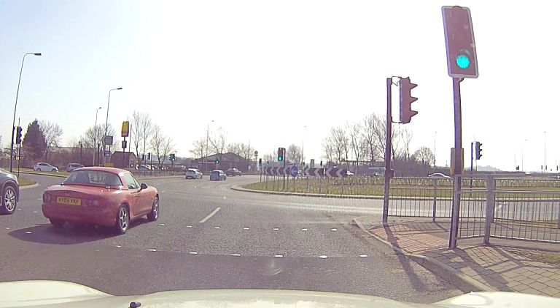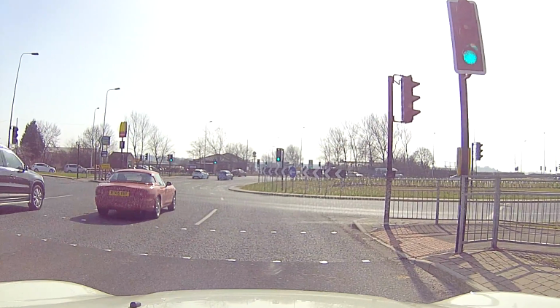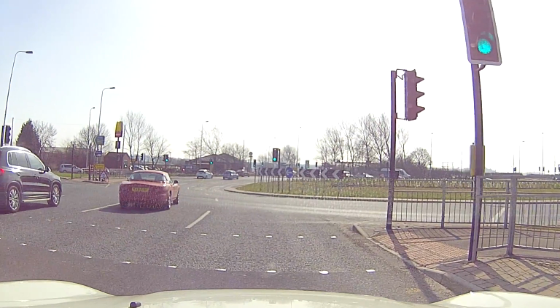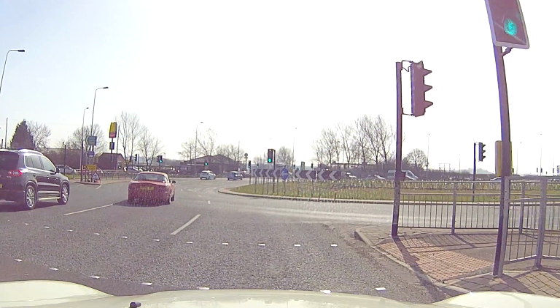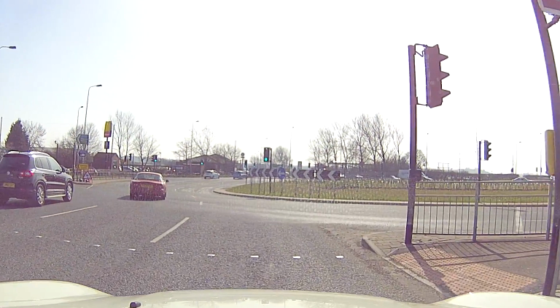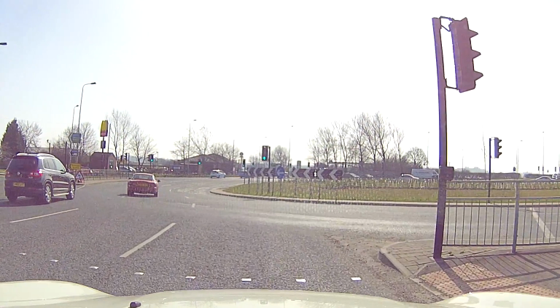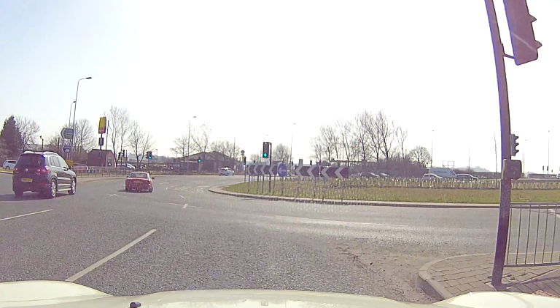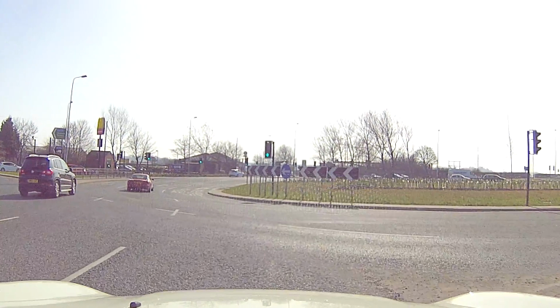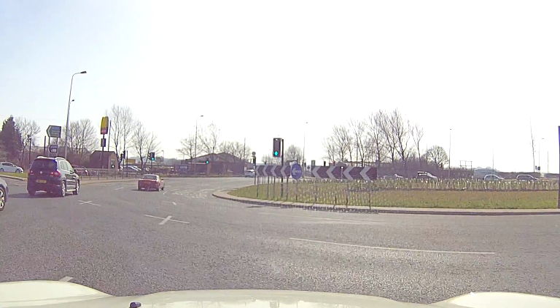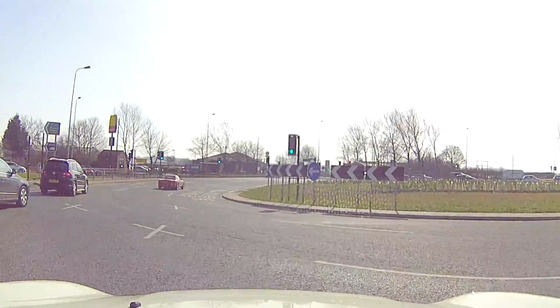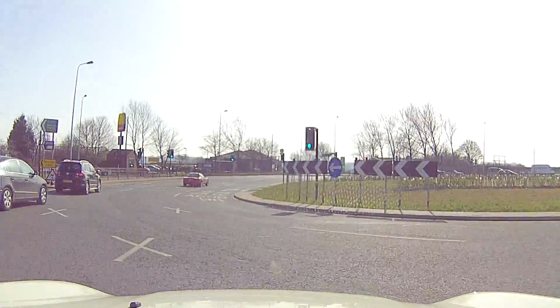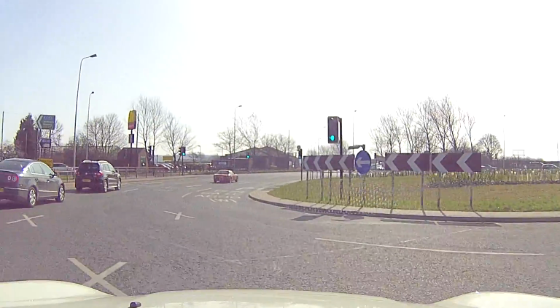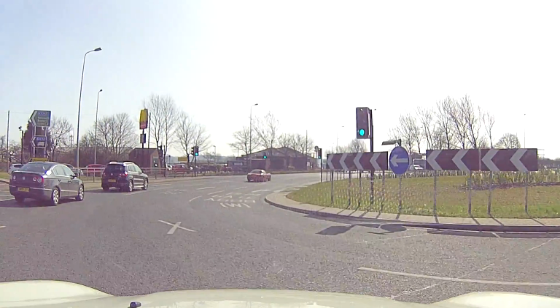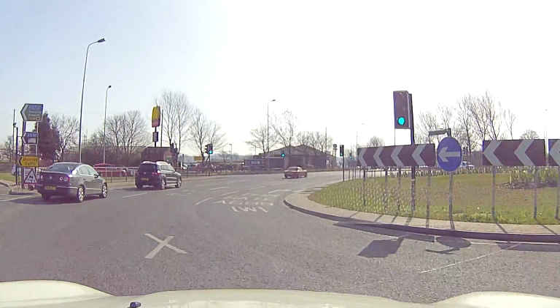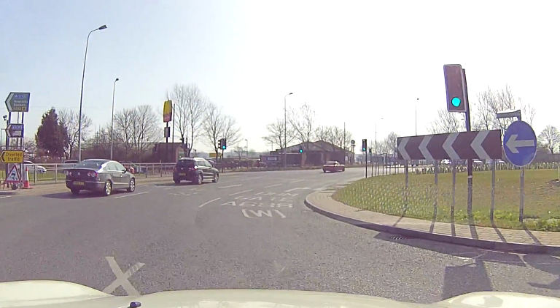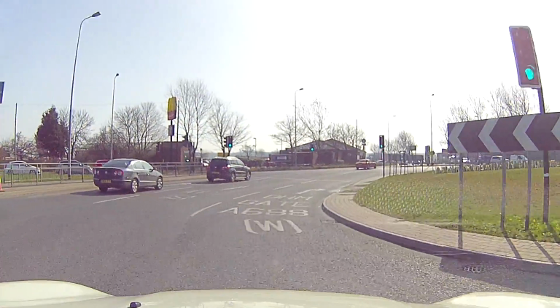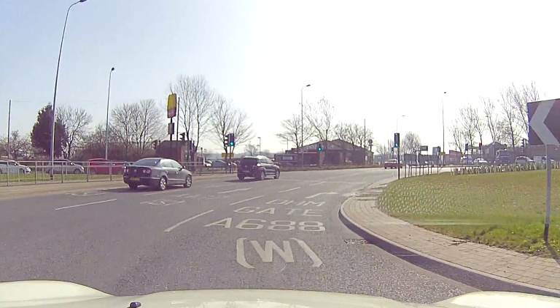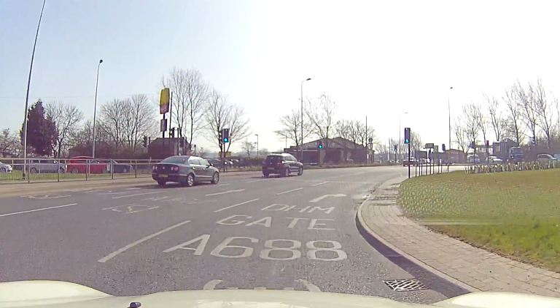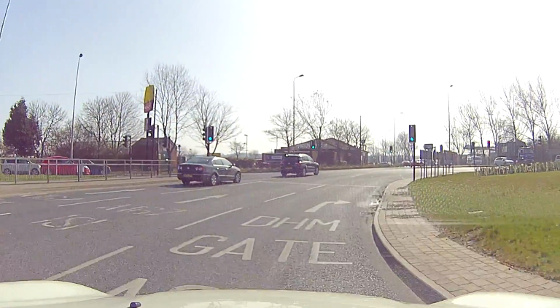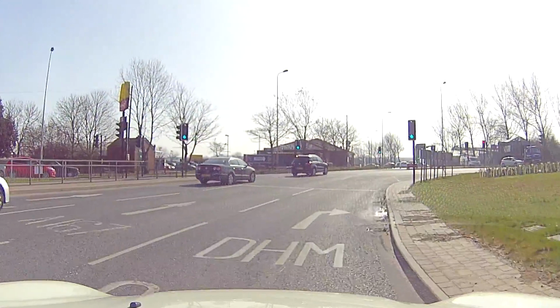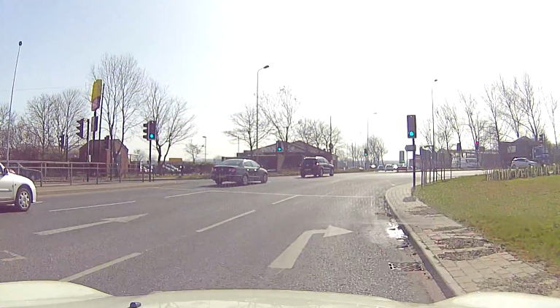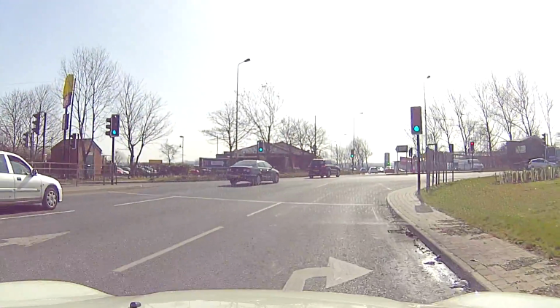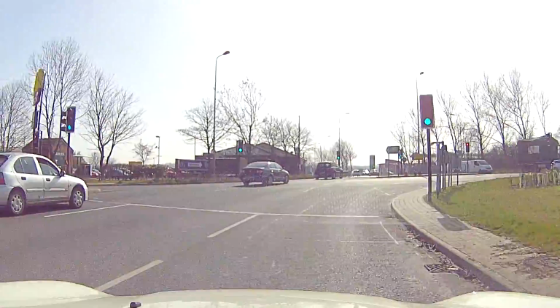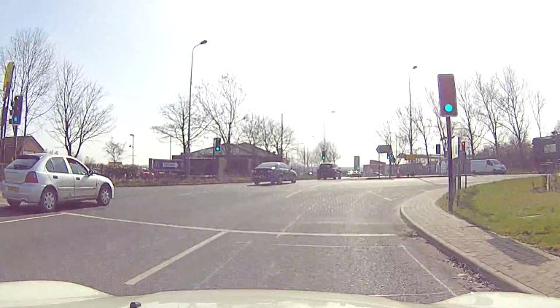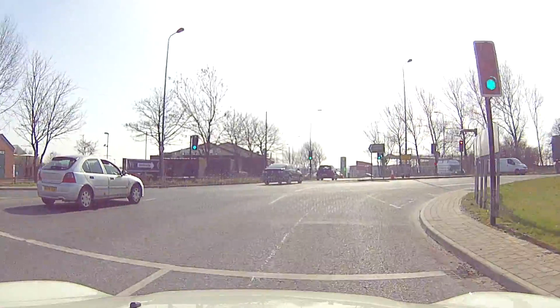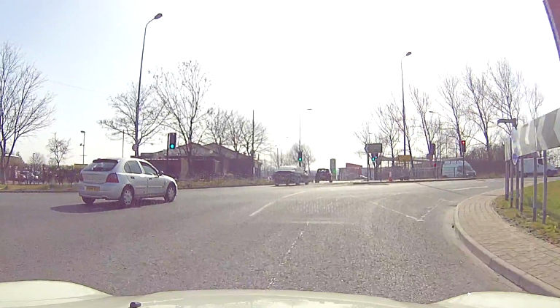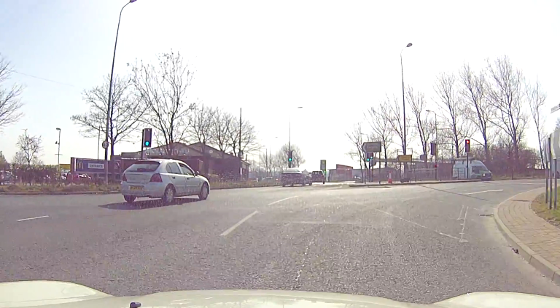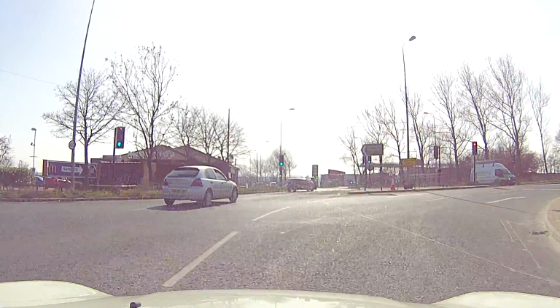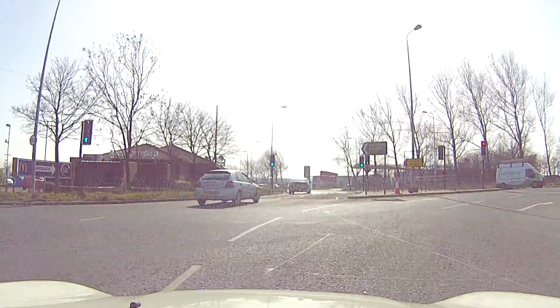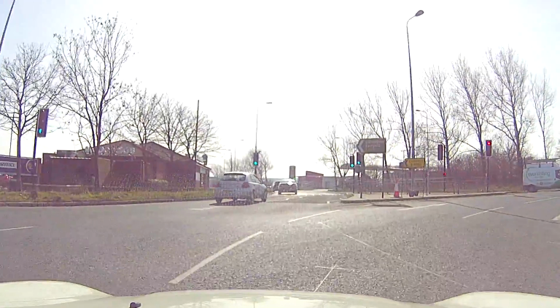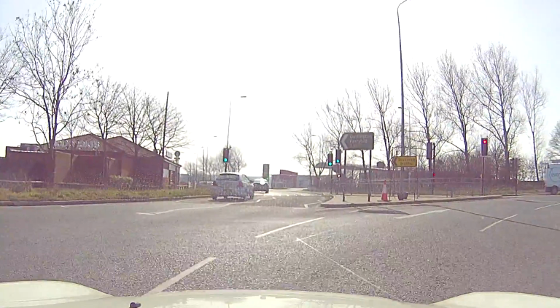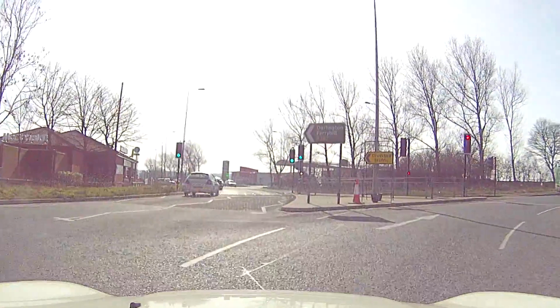Now you've got to be very careful because they come round in the wrong lane here. Signal off for right. Now I'm going to look as if I'm heading towards the second exit. Notice the front of my car, keeping it to the right.